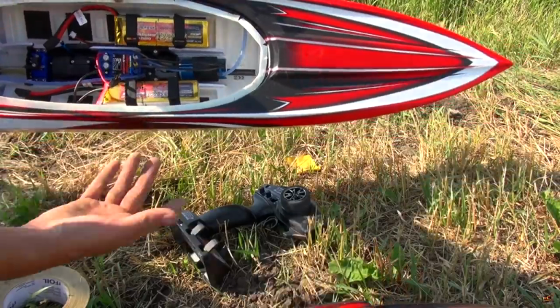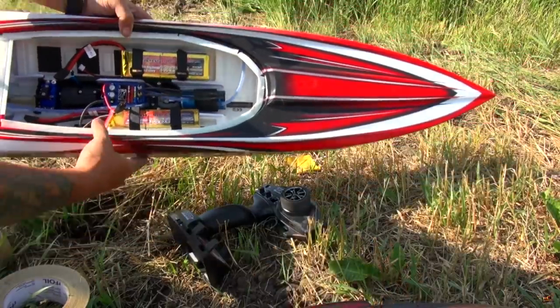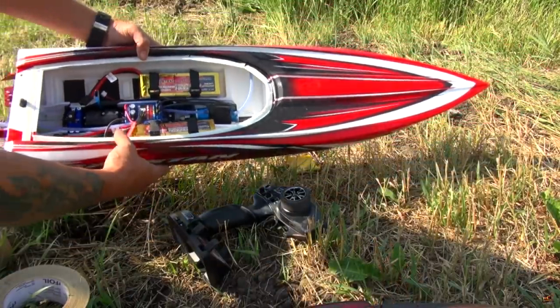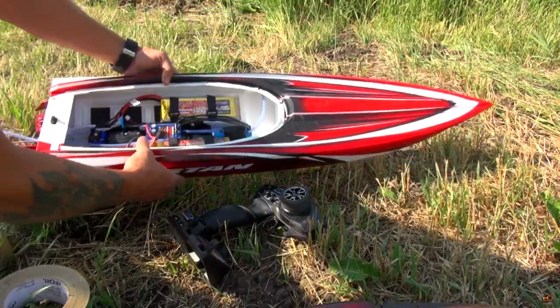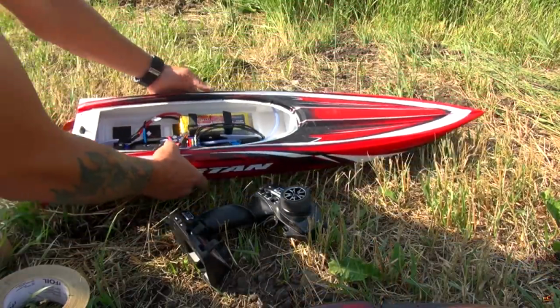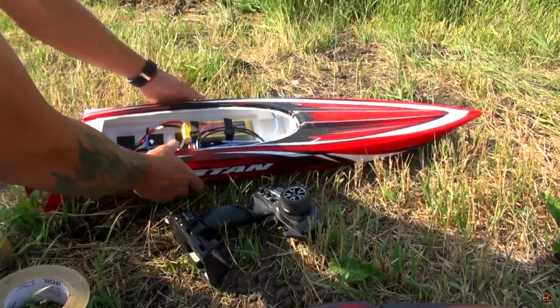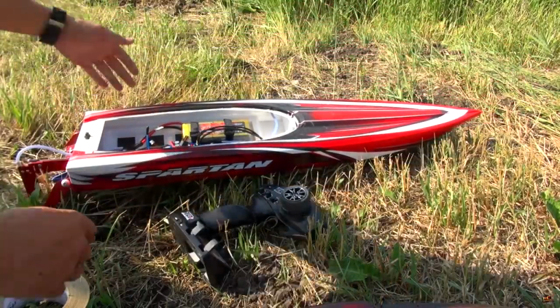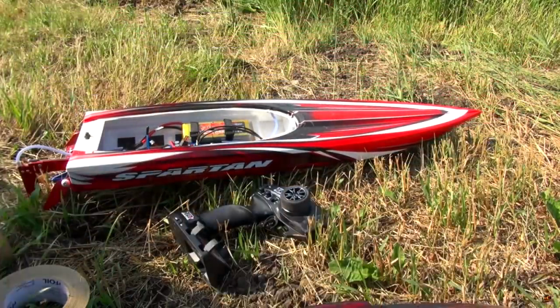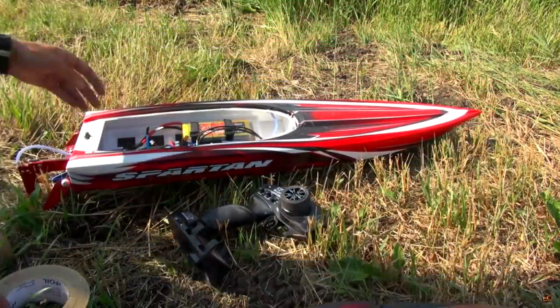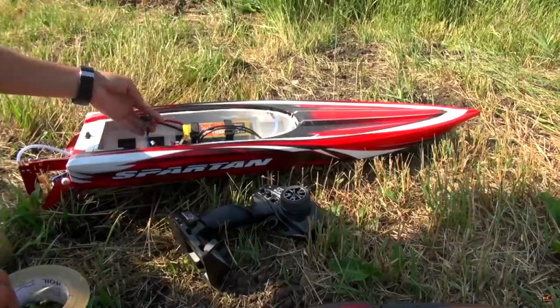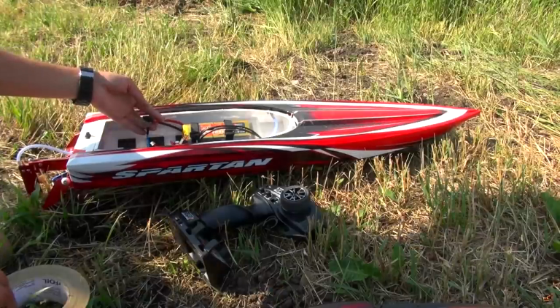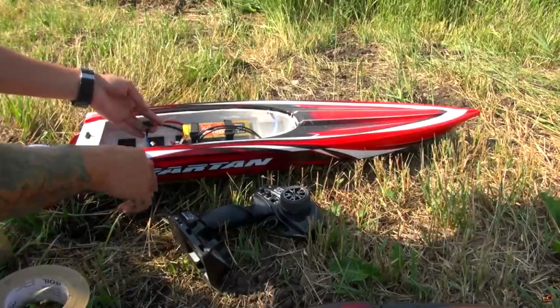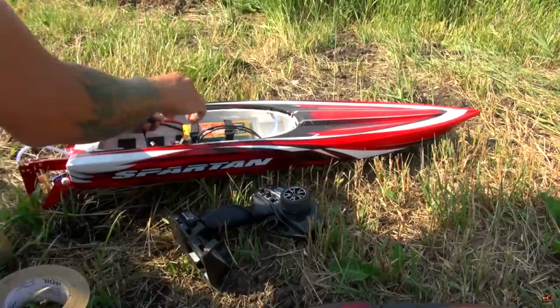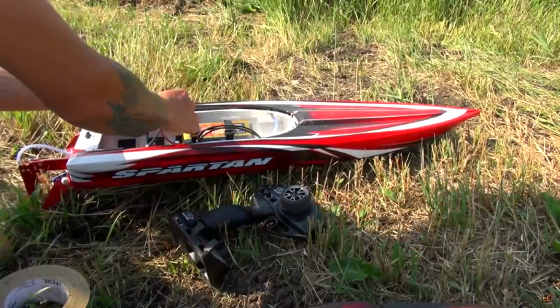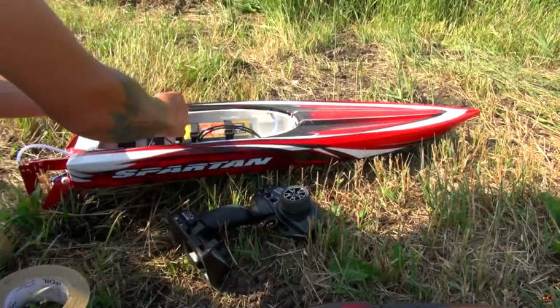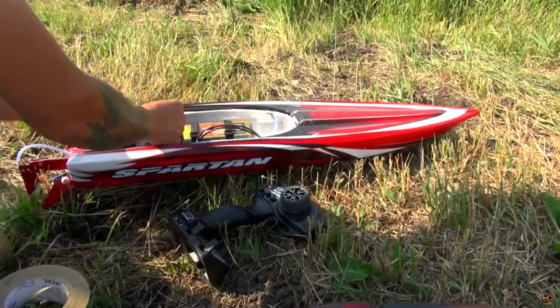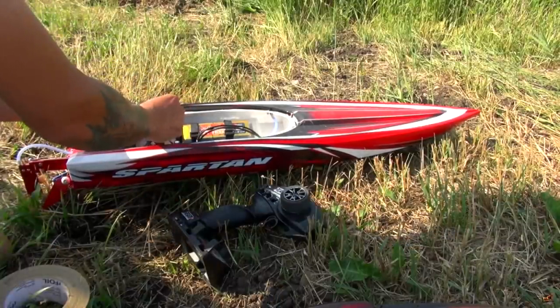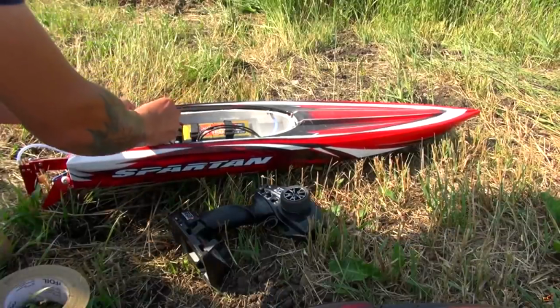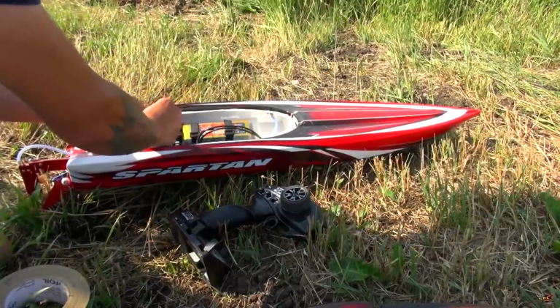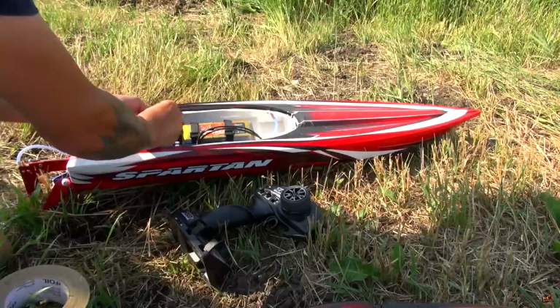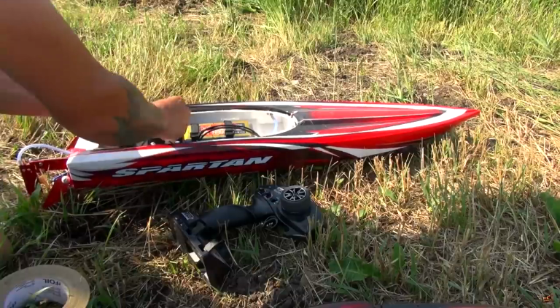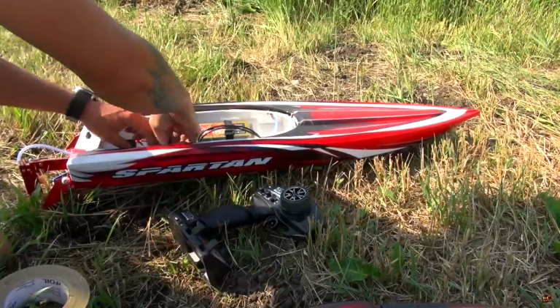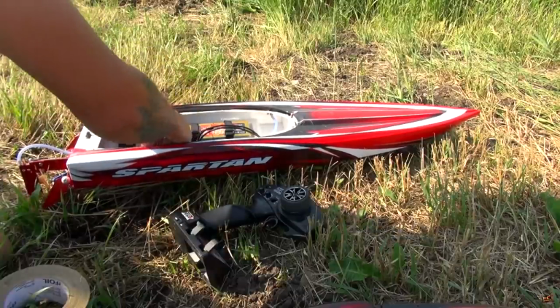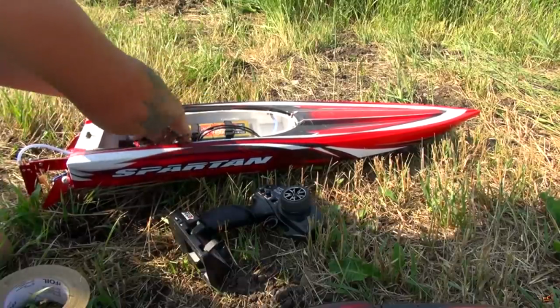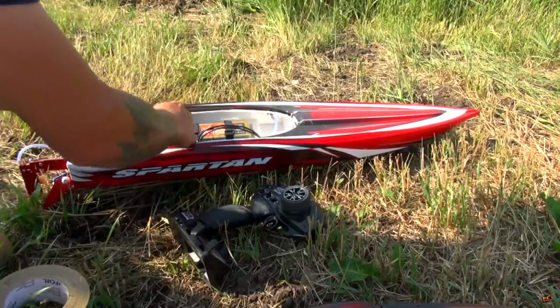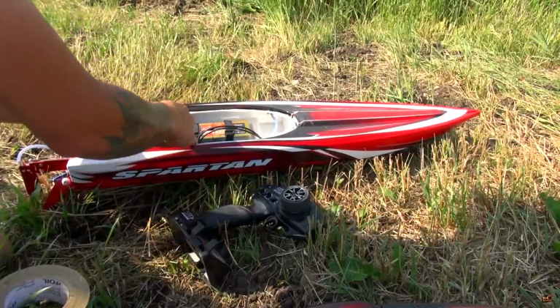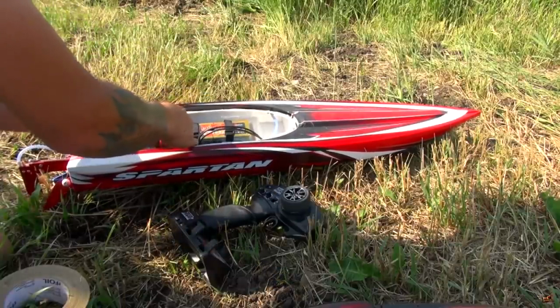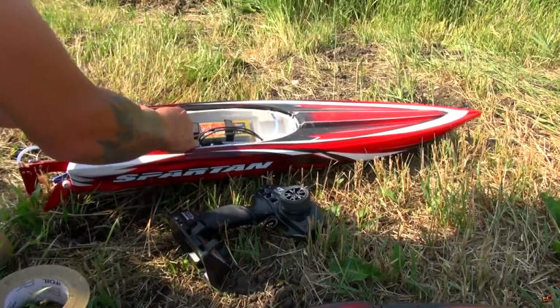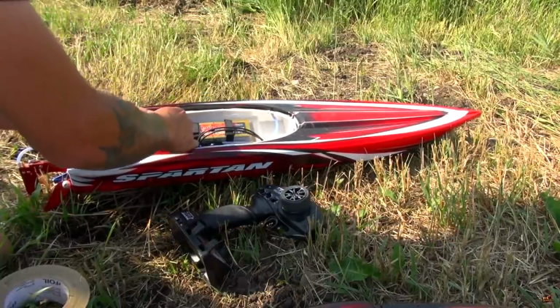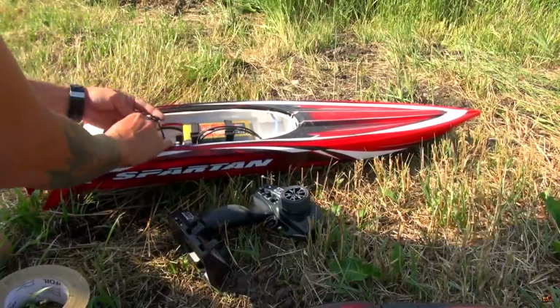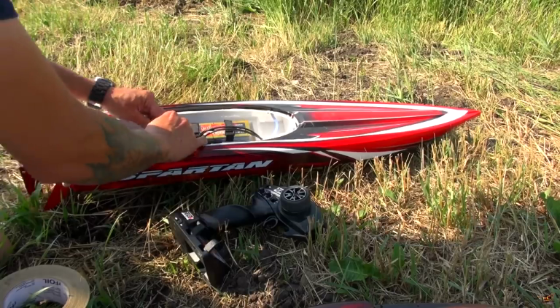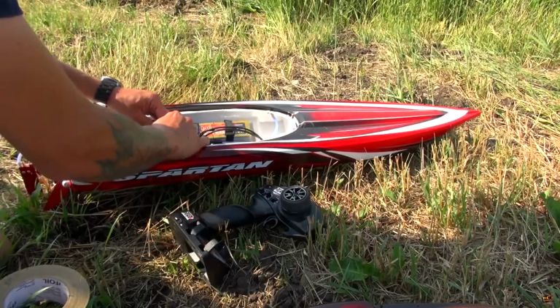That's gonna give me — I'm gonna have to guess around seven or eight minutes, we'll see. Radio's on. Everything's pretty much stock except for some aluminum upgrades I've done to the back. I'll show you what I mean. Just want to get this going.